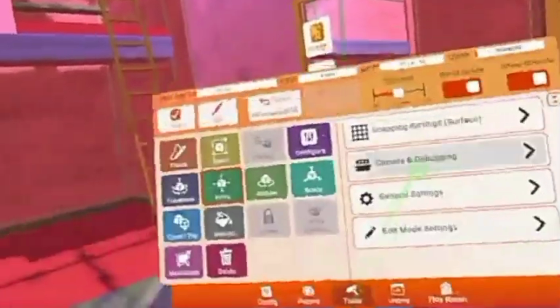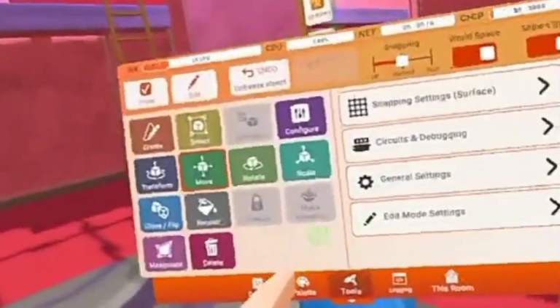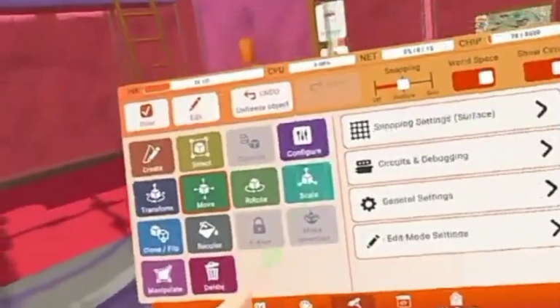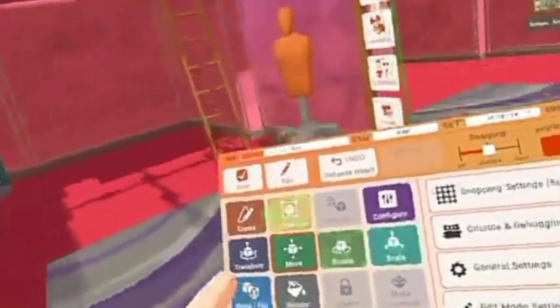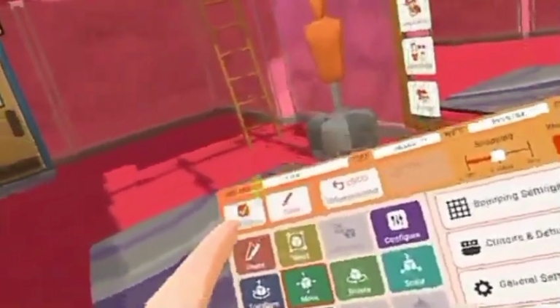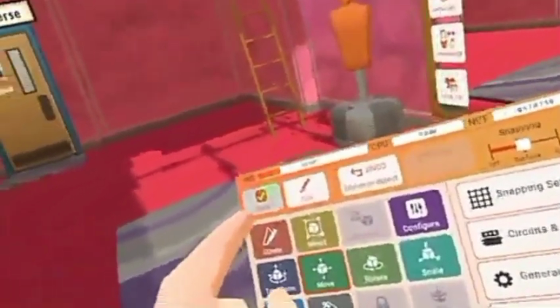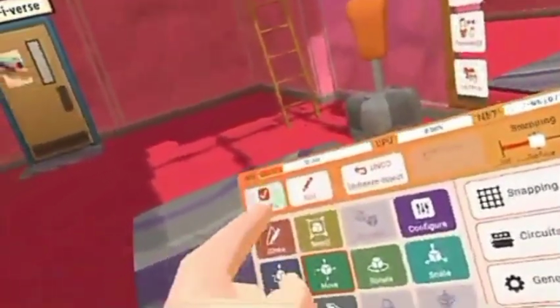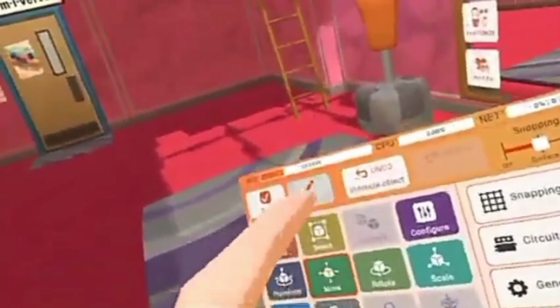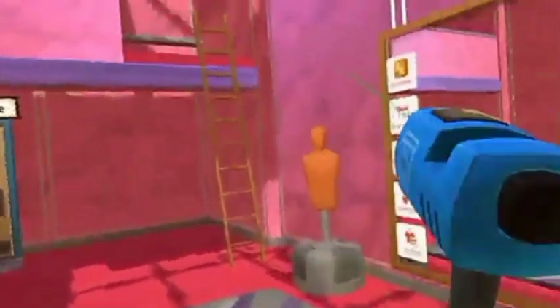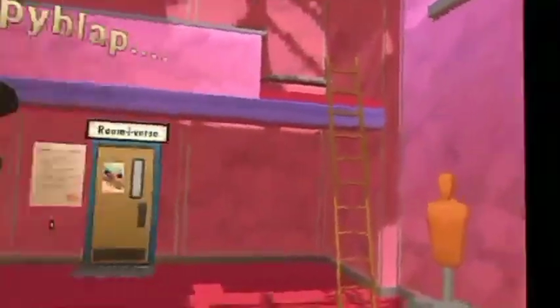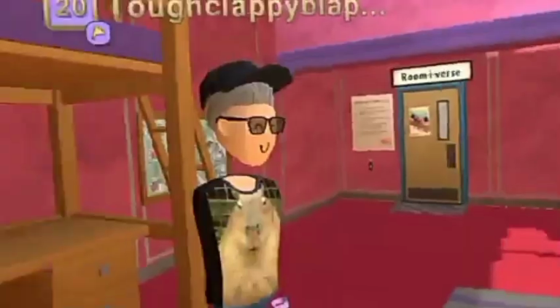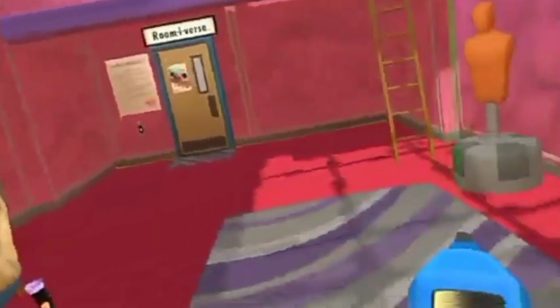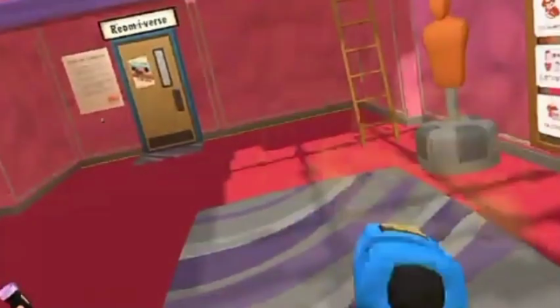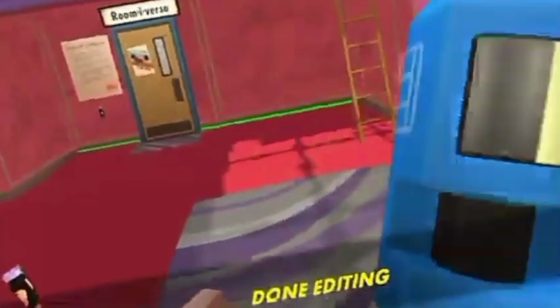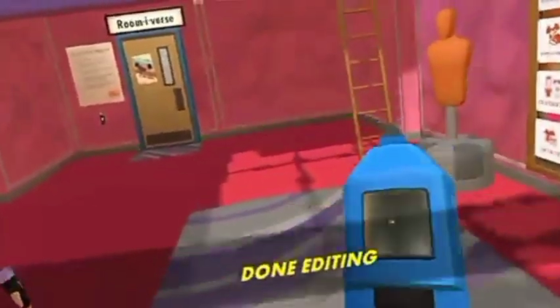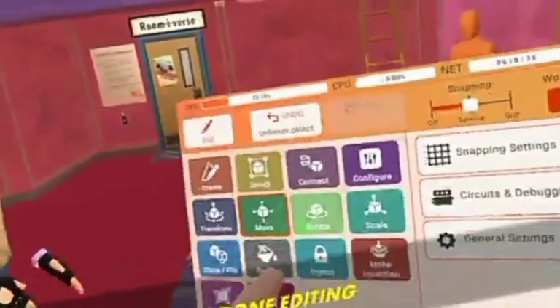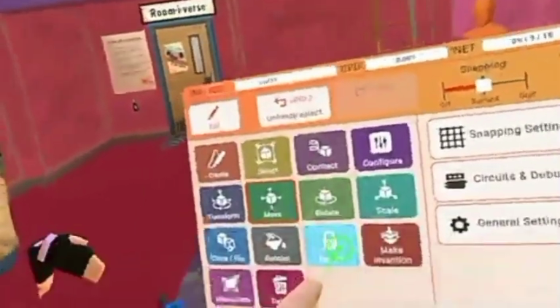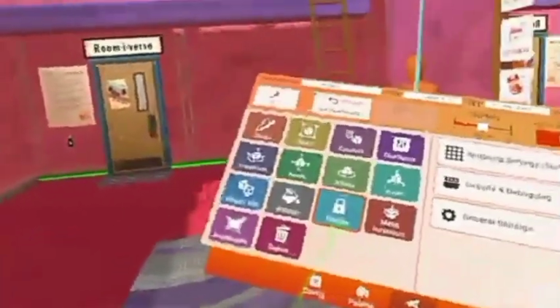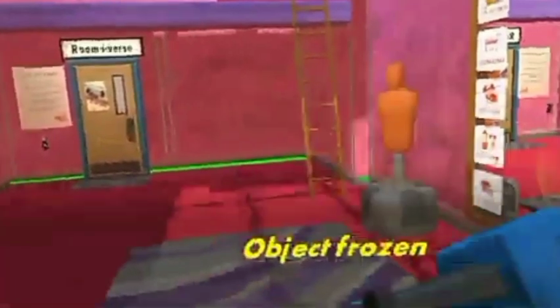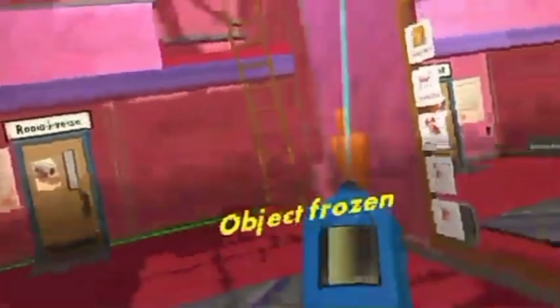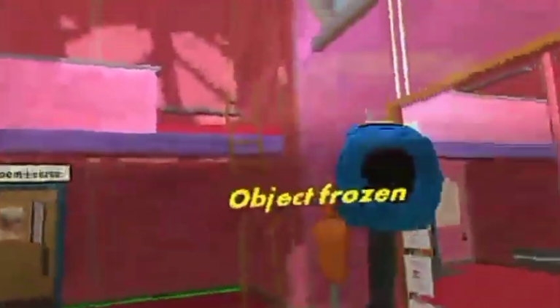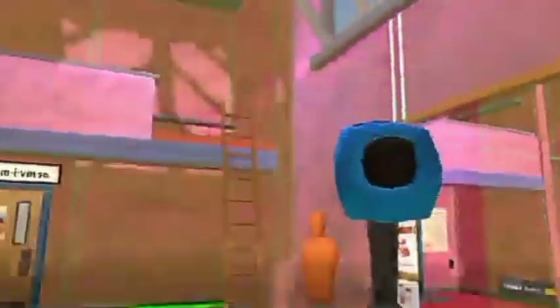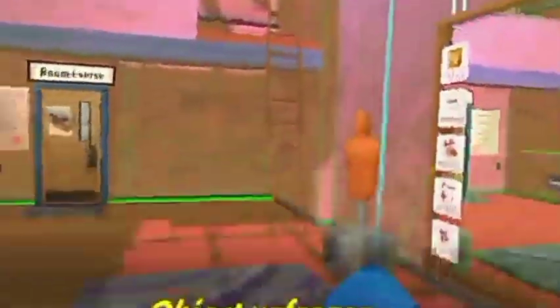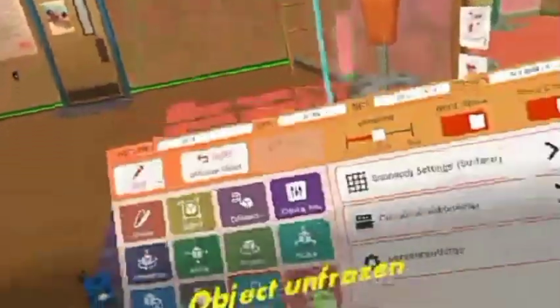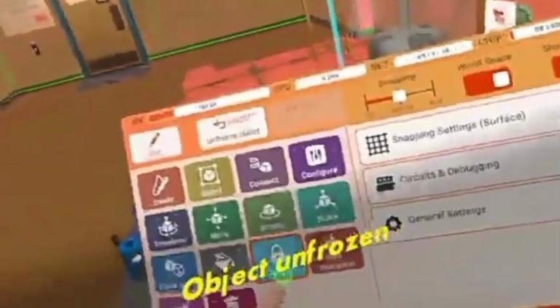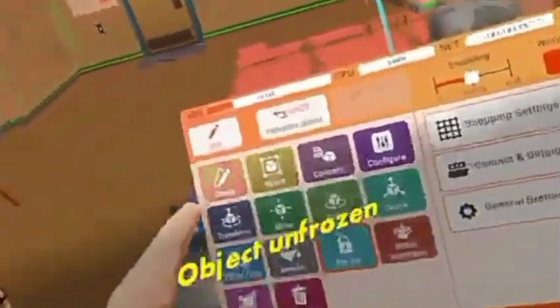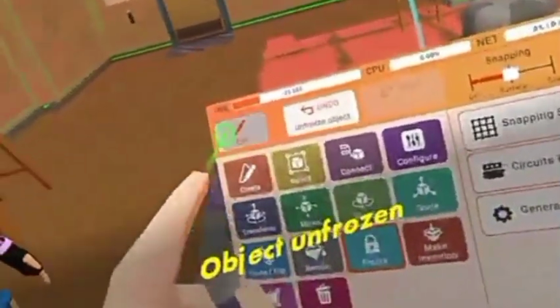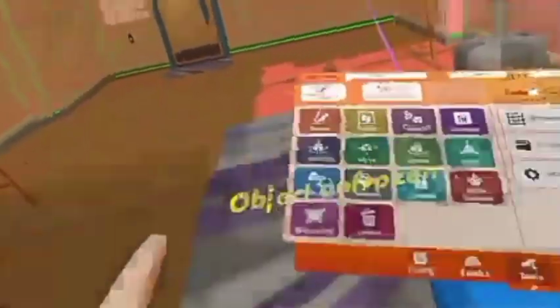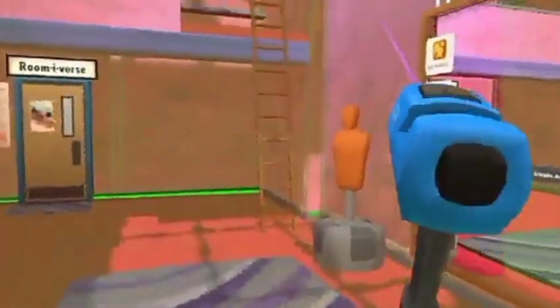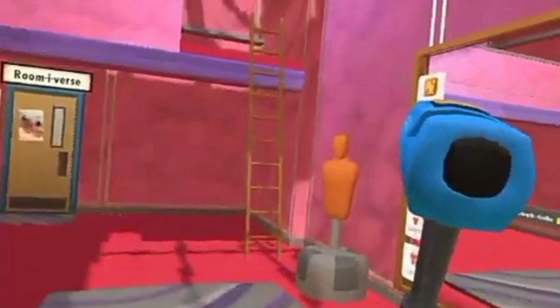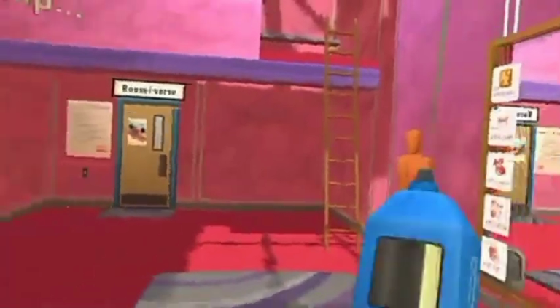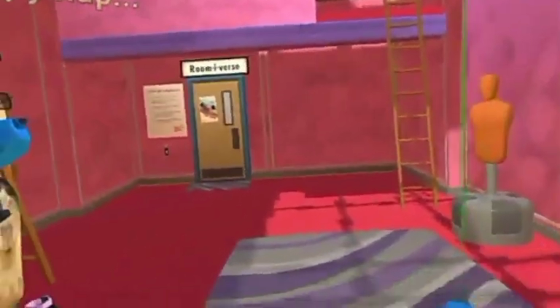So you go like this. Press Edit right here. You click on the walls. Let me just restart that. Pretend like it's frozen — unfreeze it right here. Then you press Edit right here, and you click on the walls.